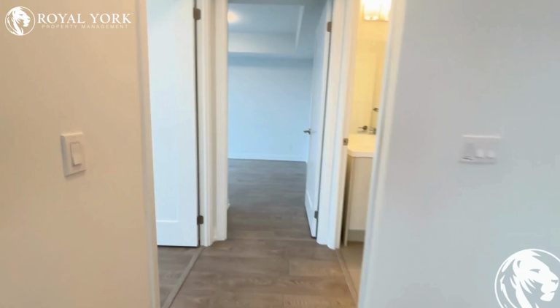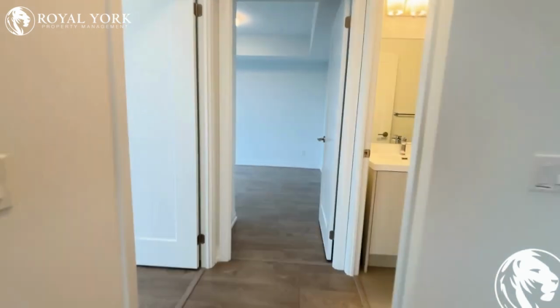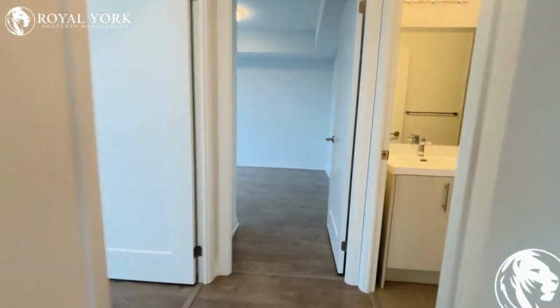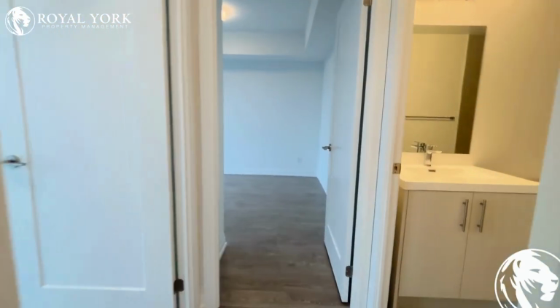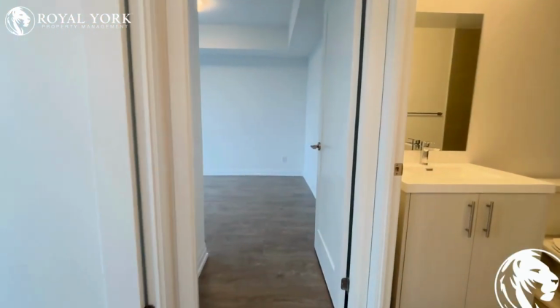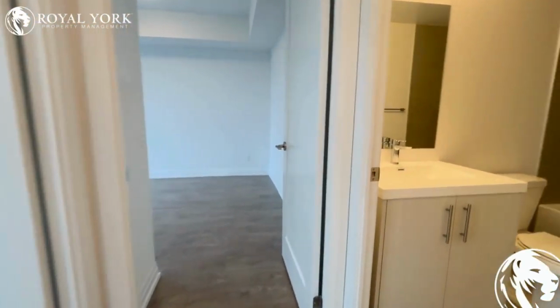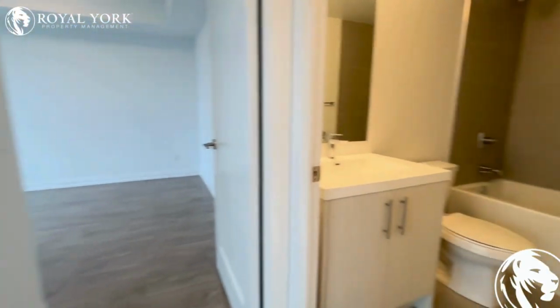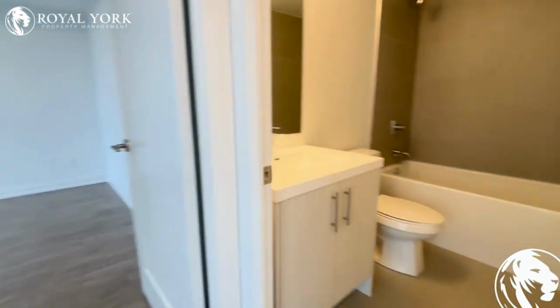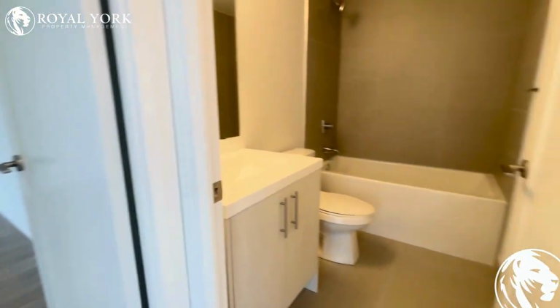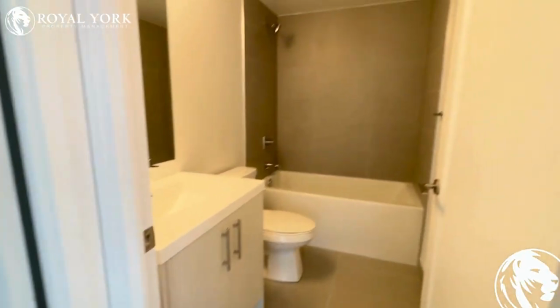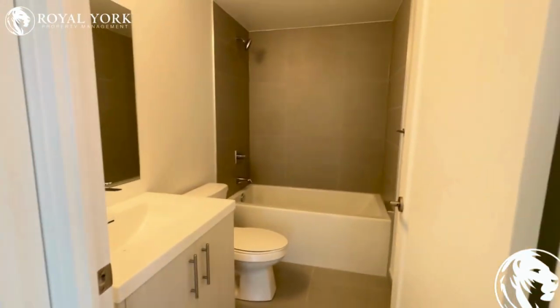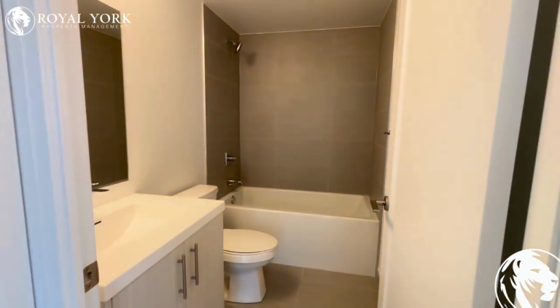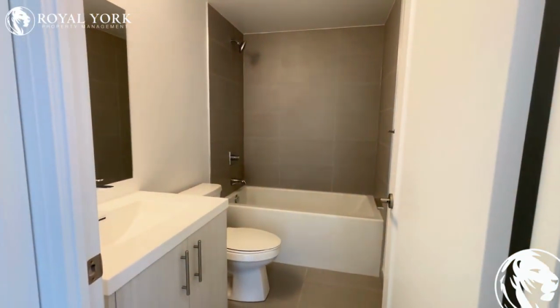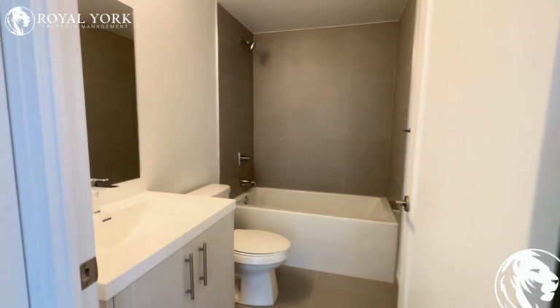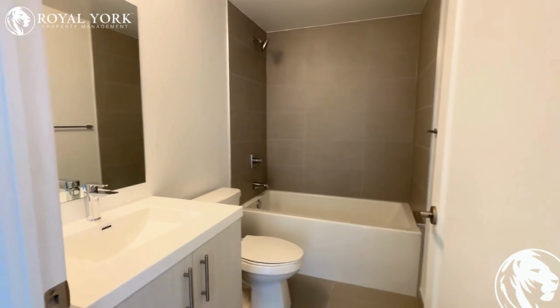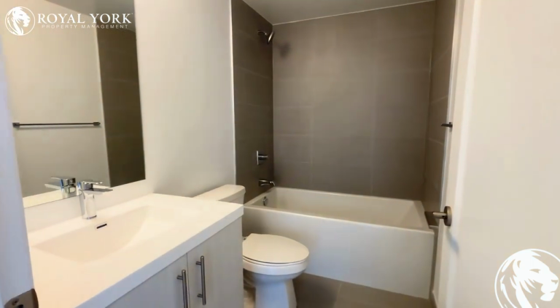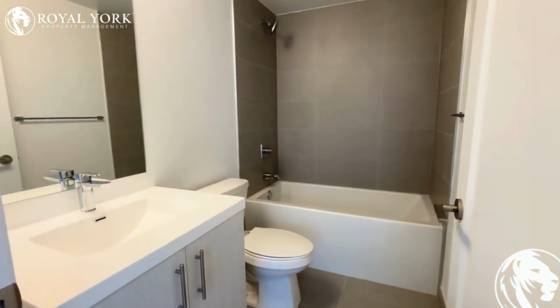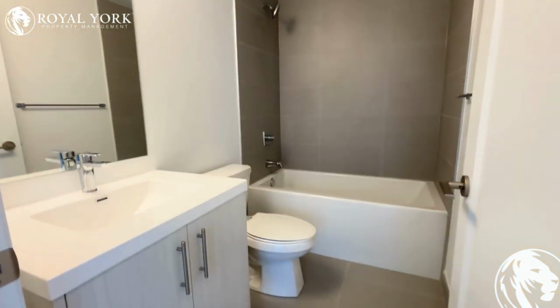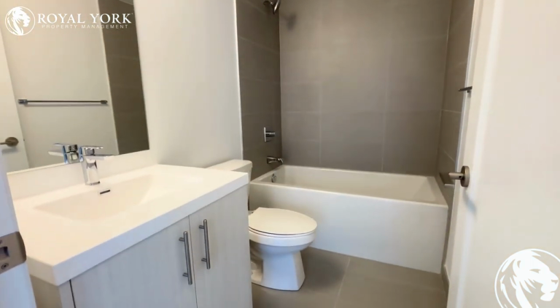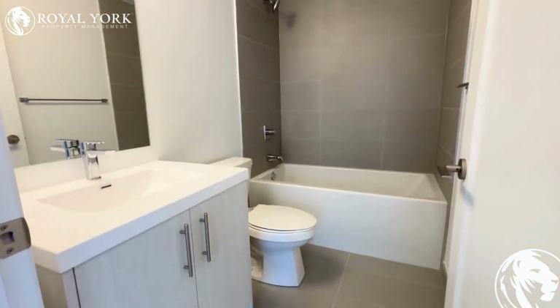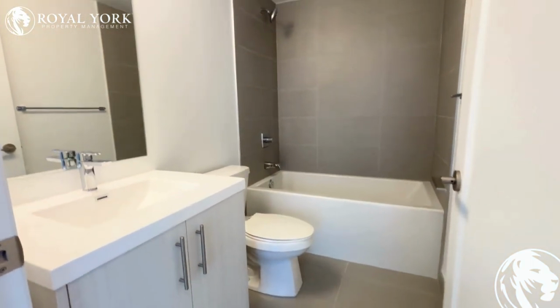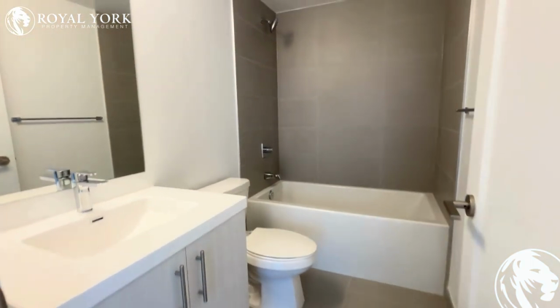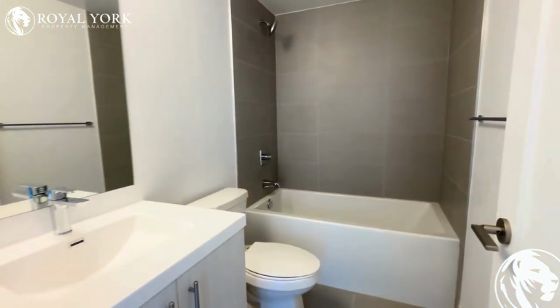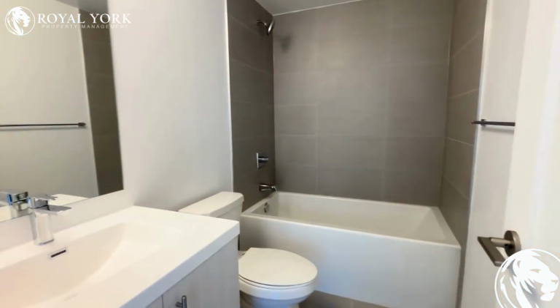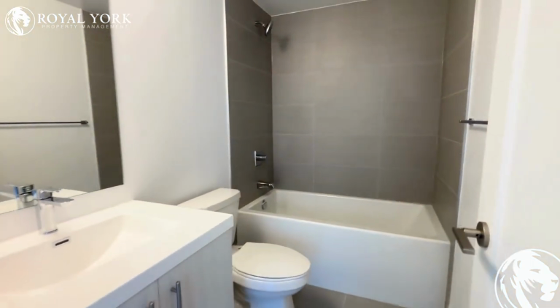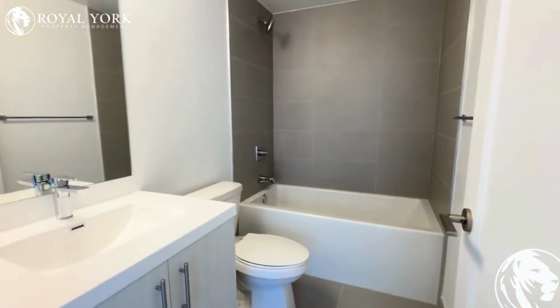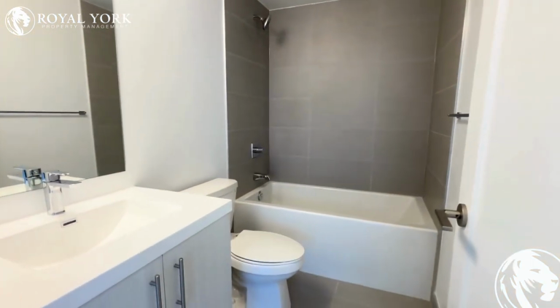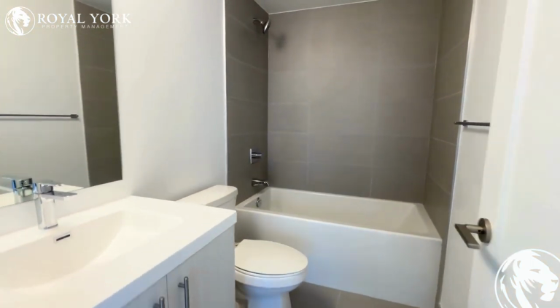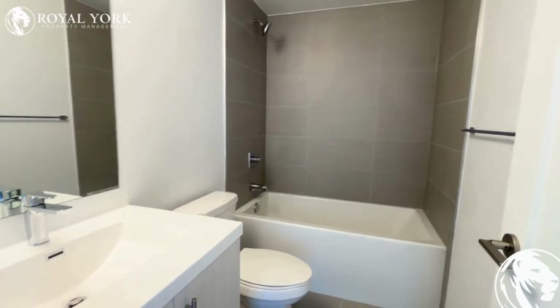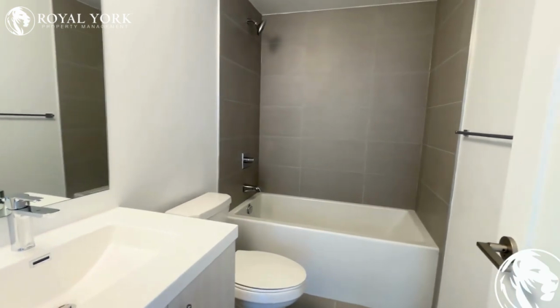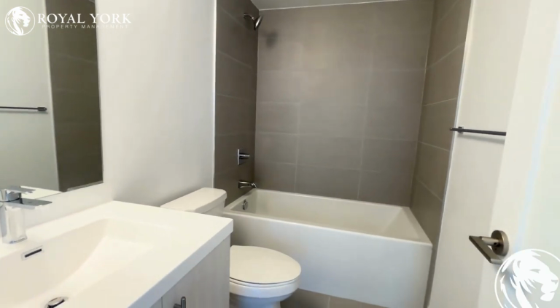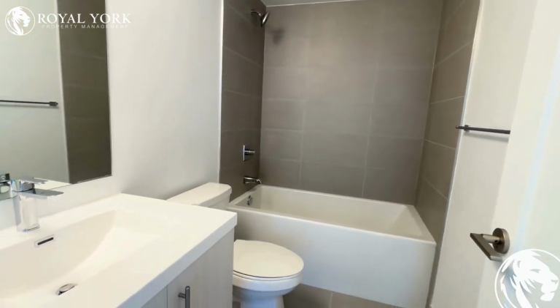Moving to the bathroom — it only has one bath, but it is larger, and we have a full-size shower and tub.